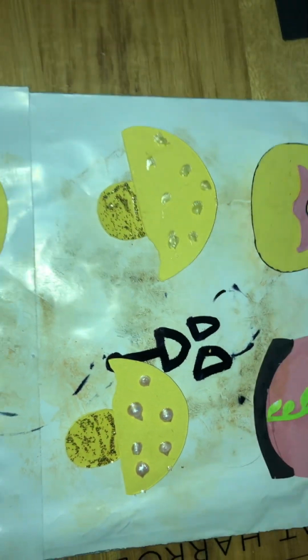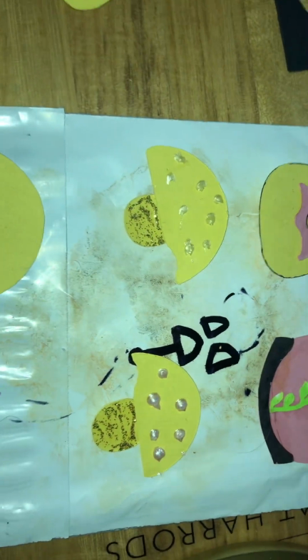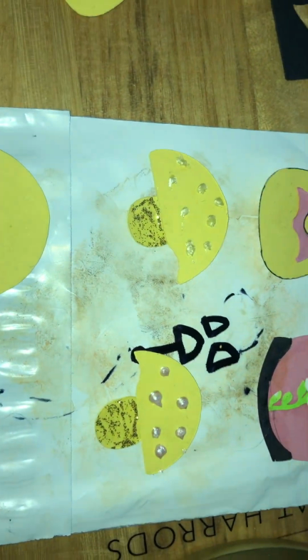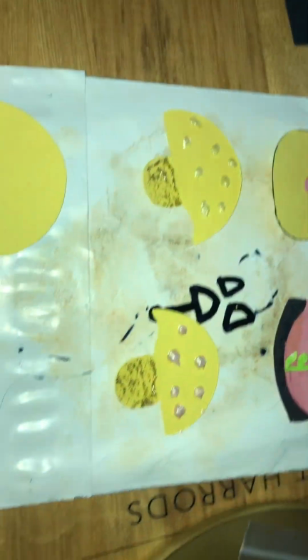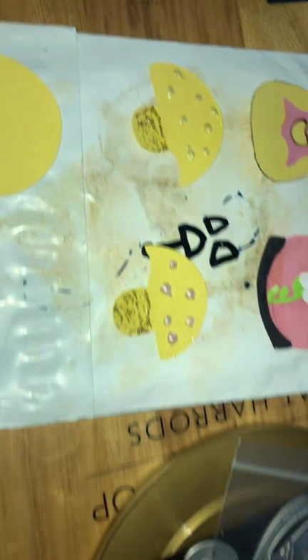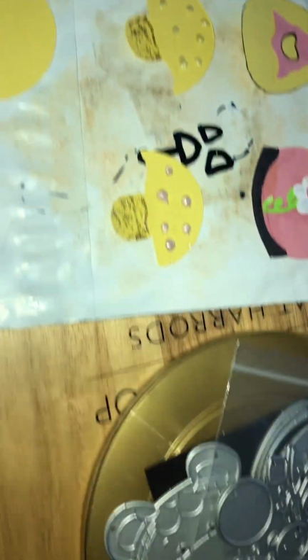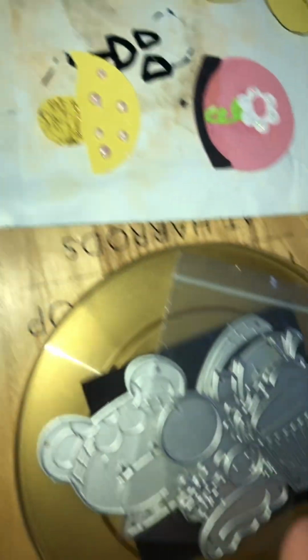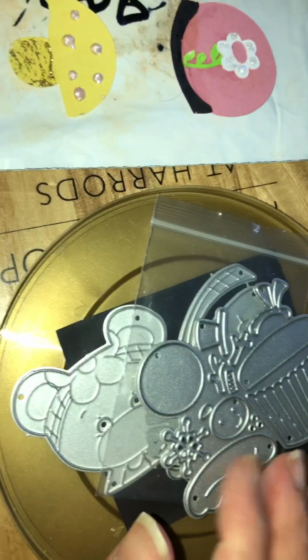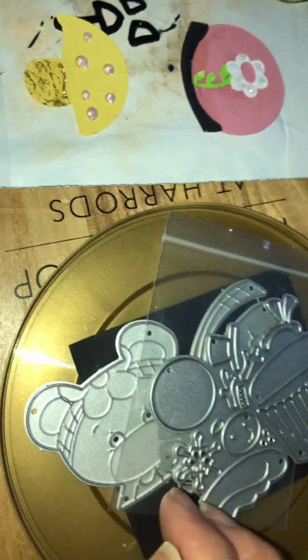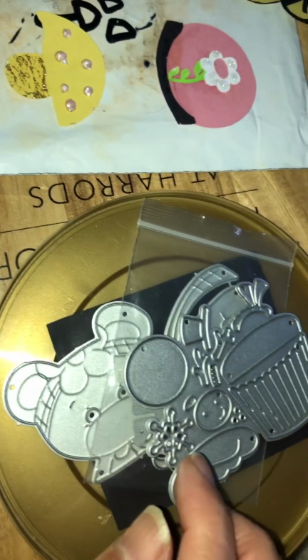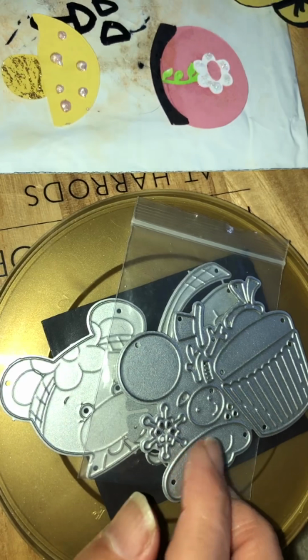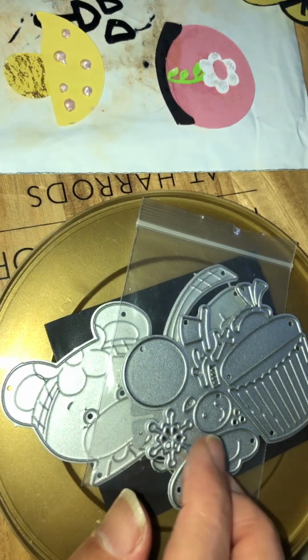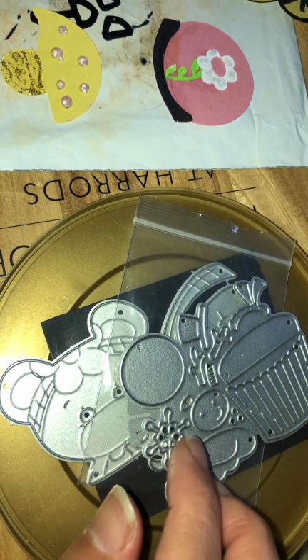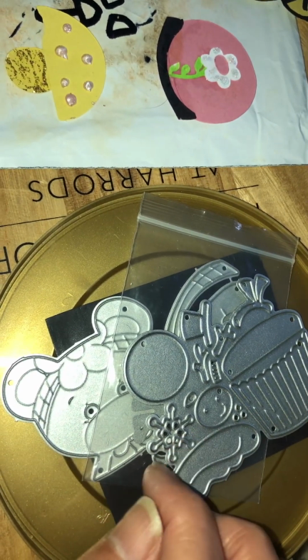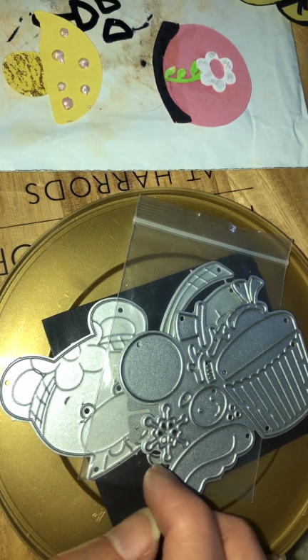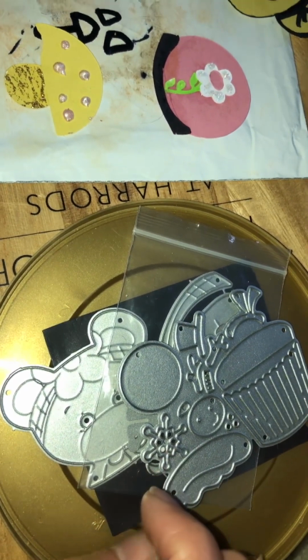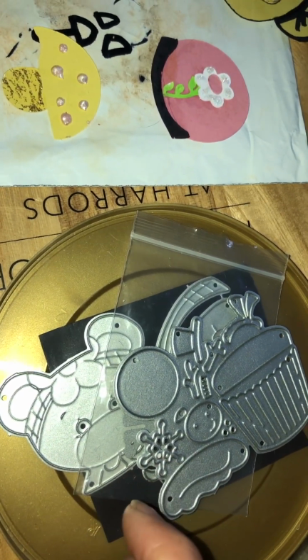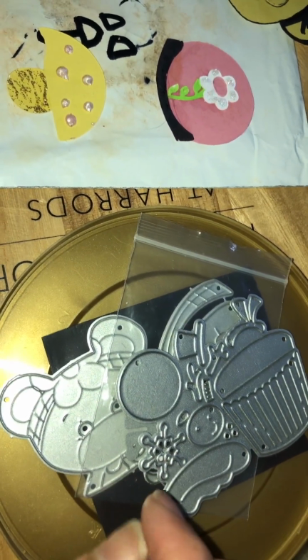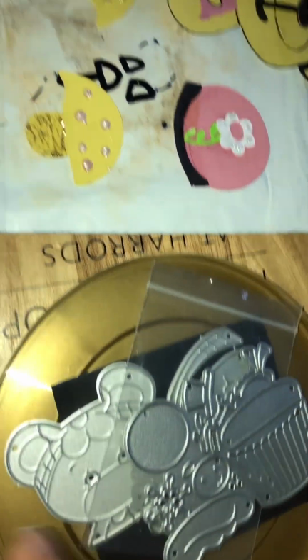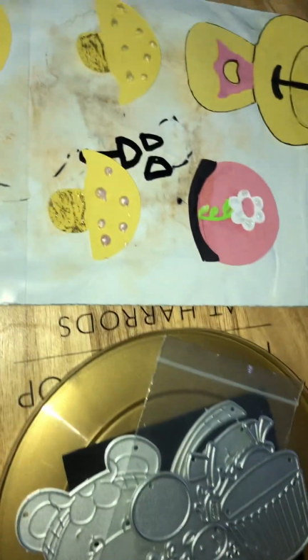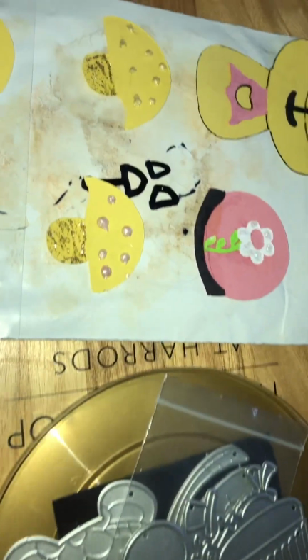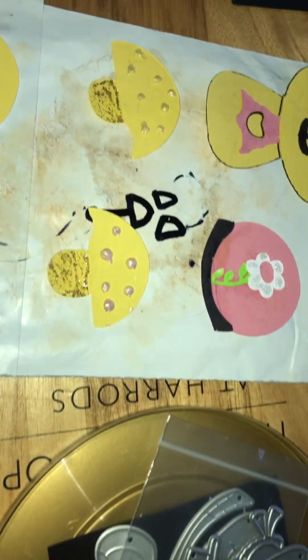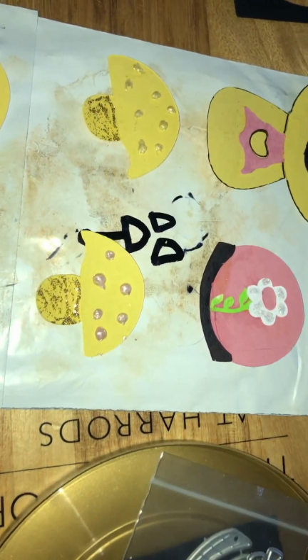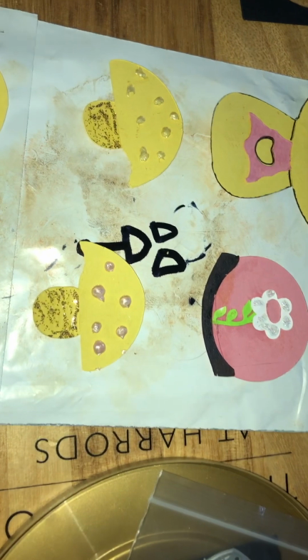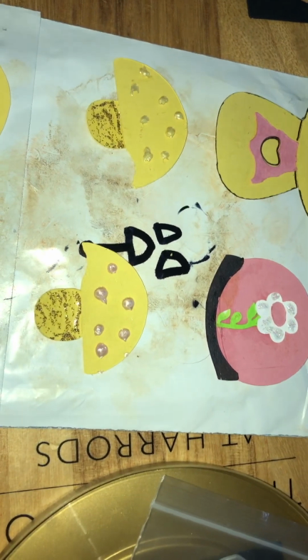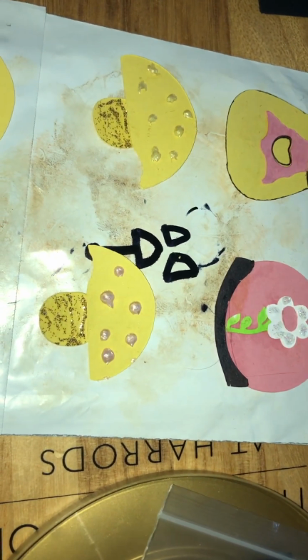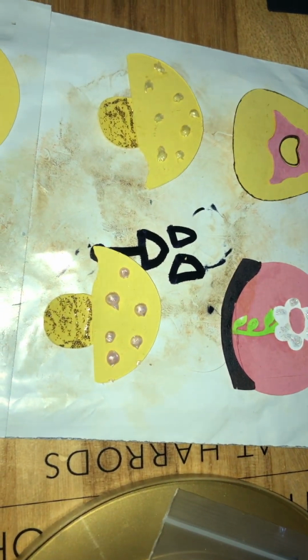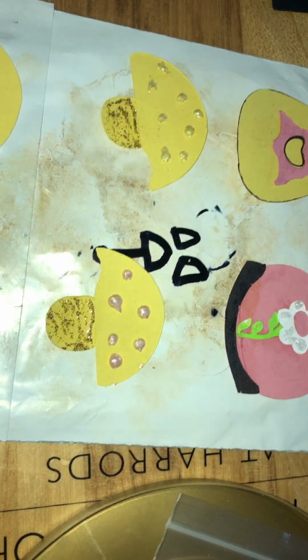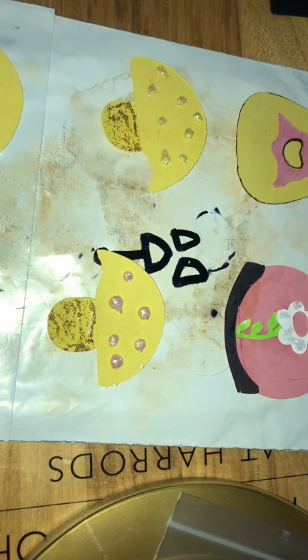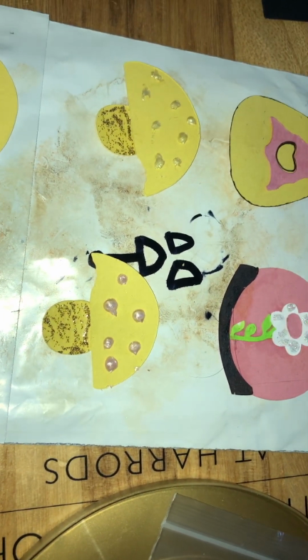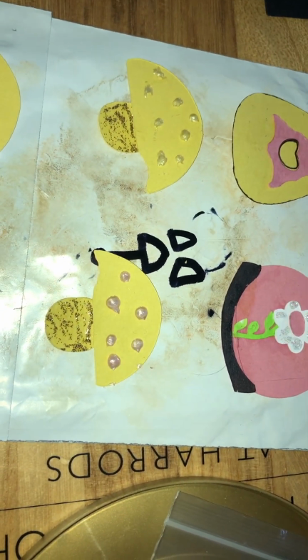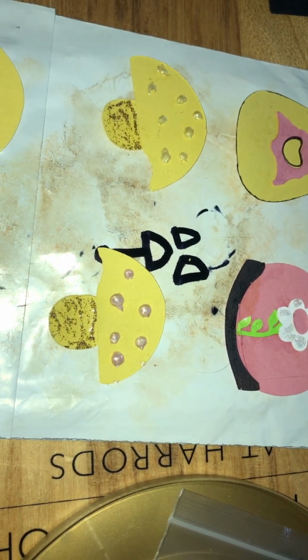I just found some of my dyes, which I can't wait to use. And I even found Mr. Snuggles. He was lost for like the whole of Christmas.